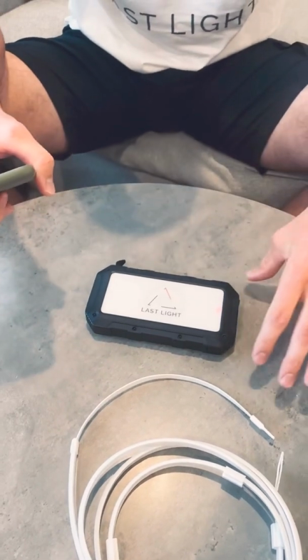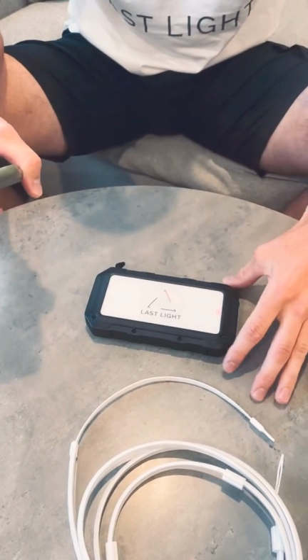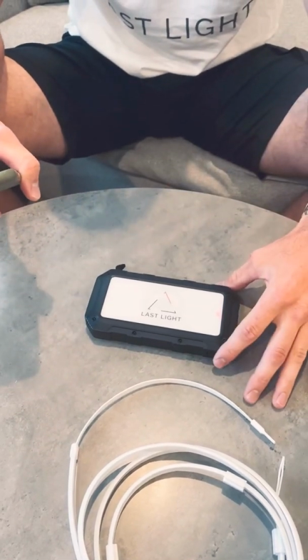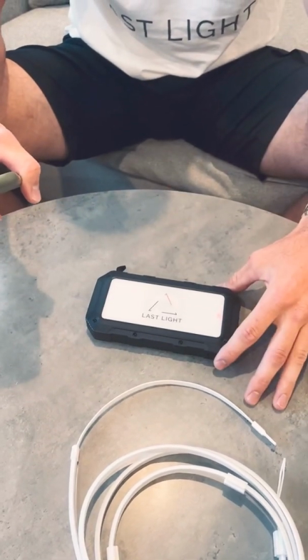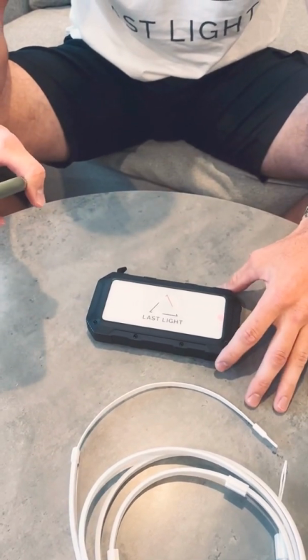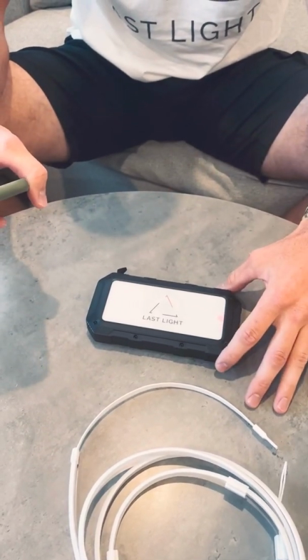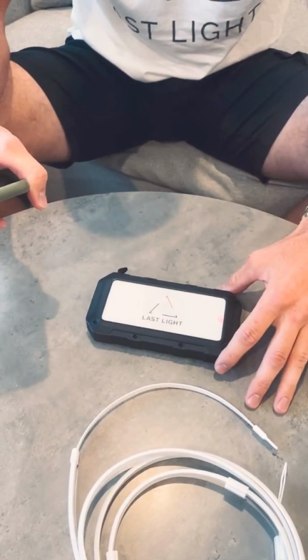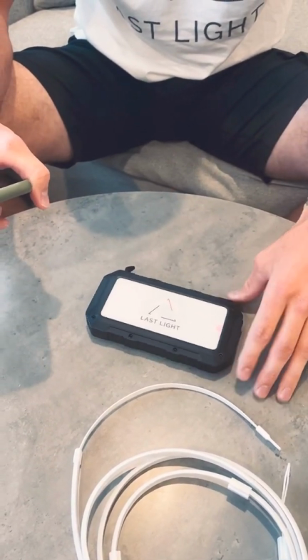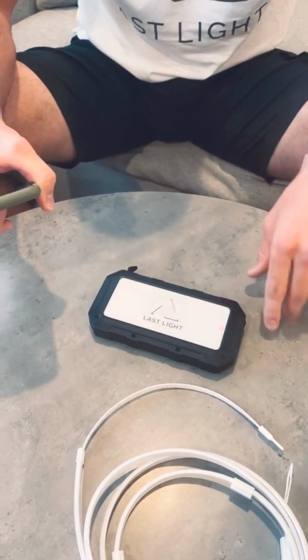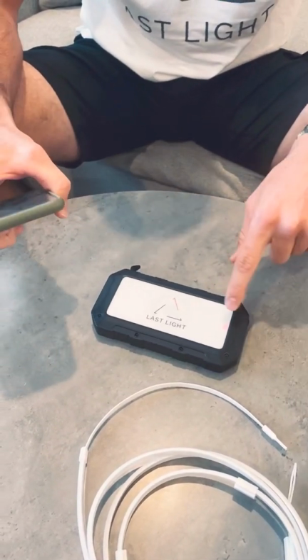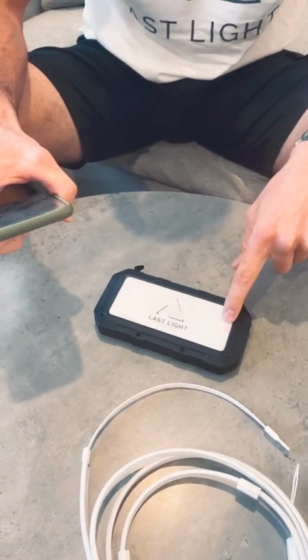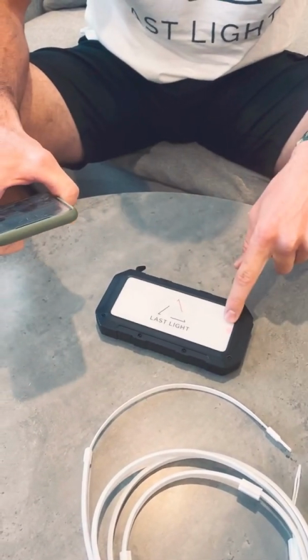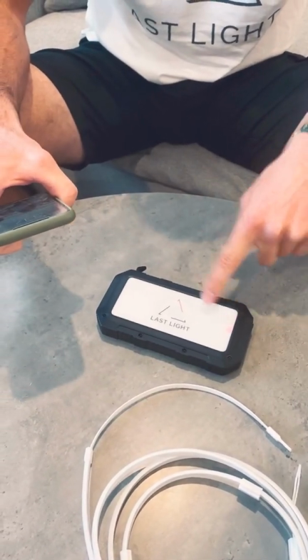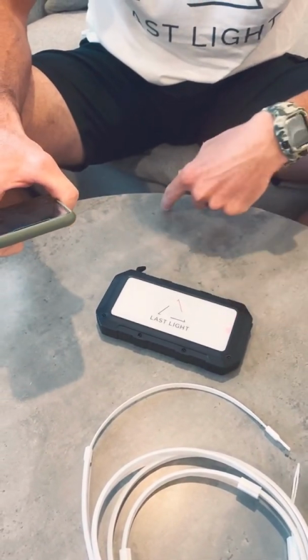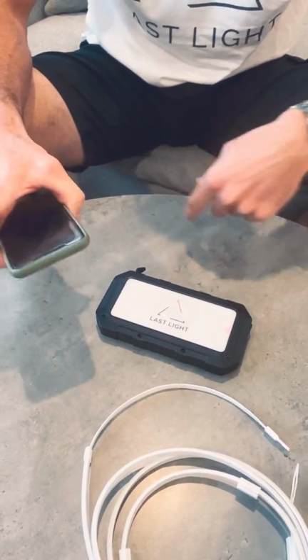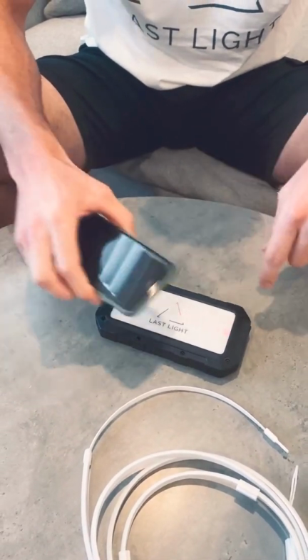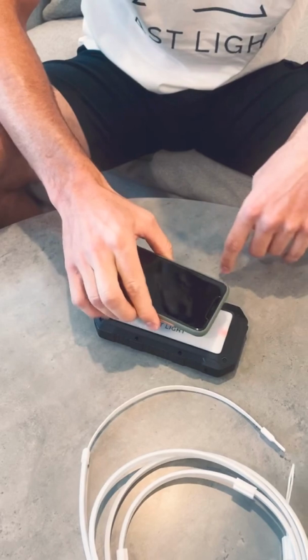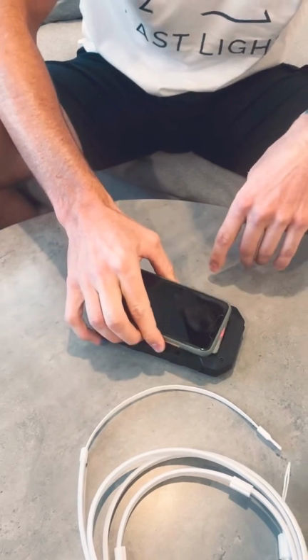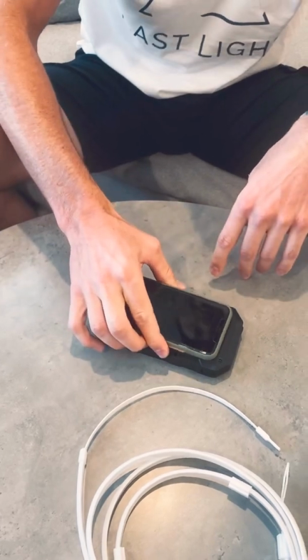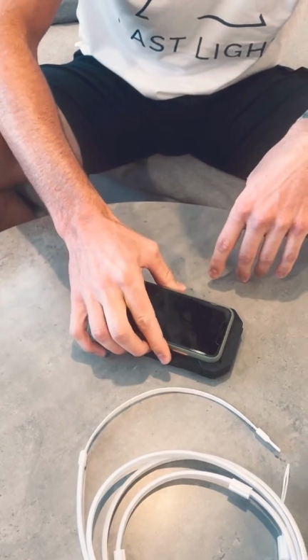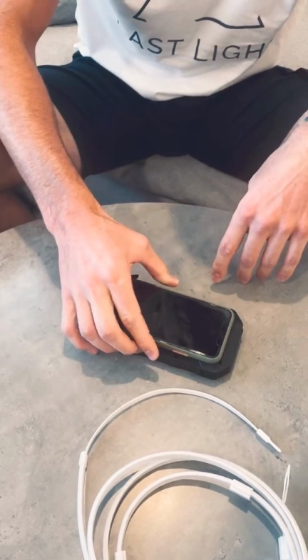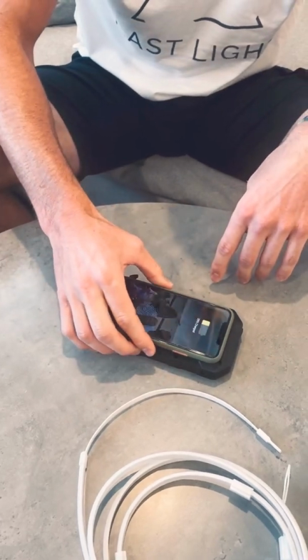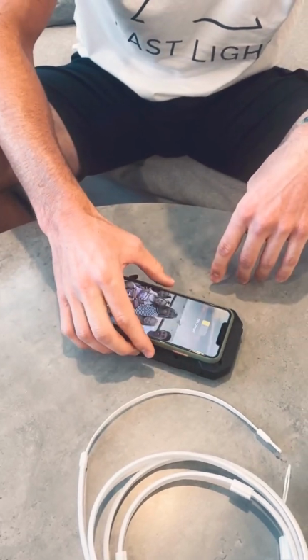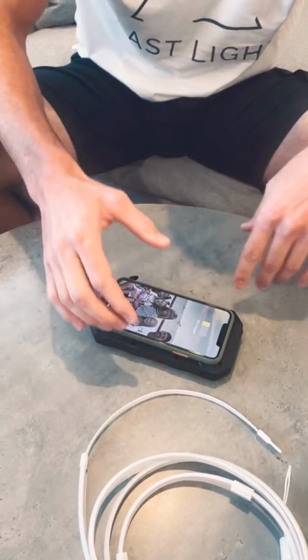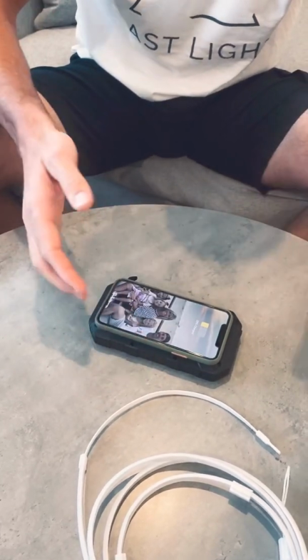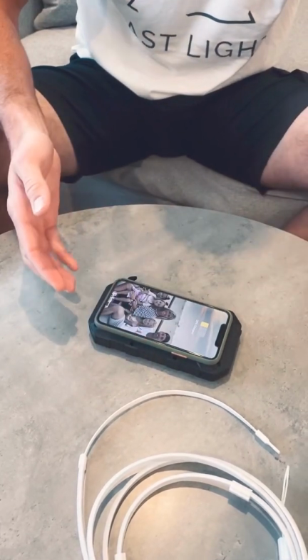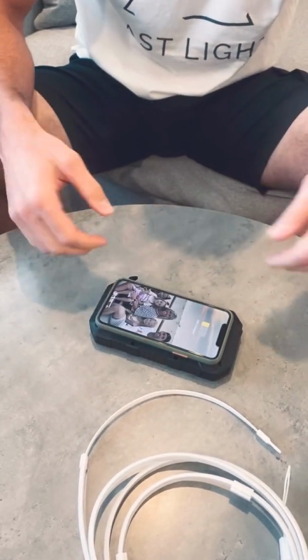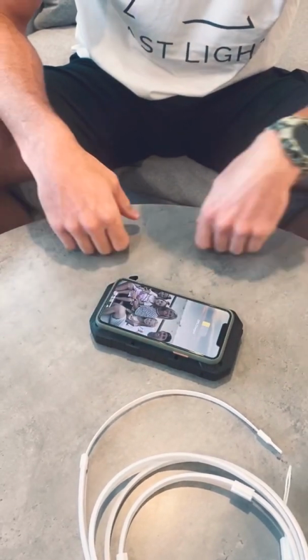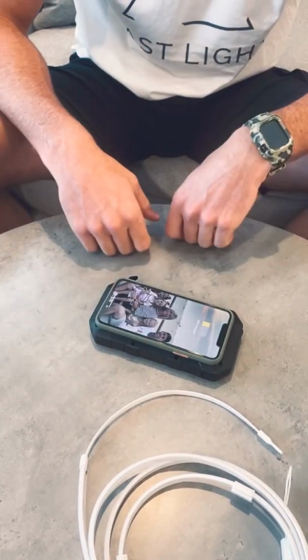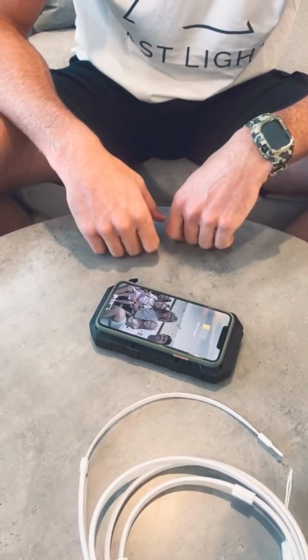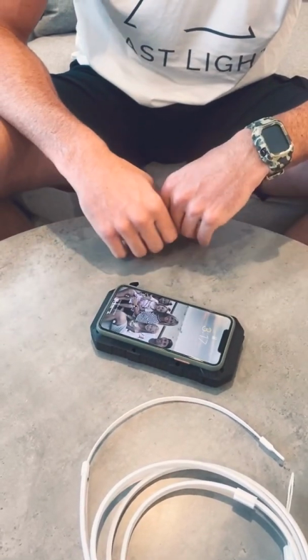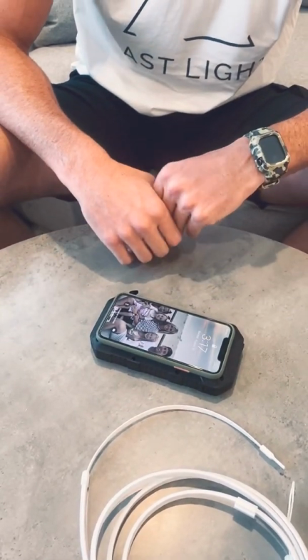All you do is touch the power button once, the red light clicks on, and then just set your phone right on top of it and it starts to charge your phone.